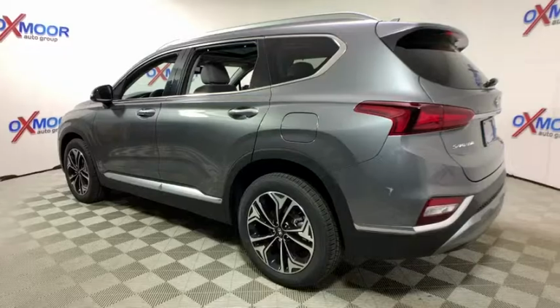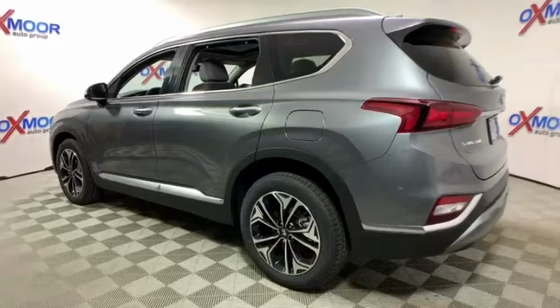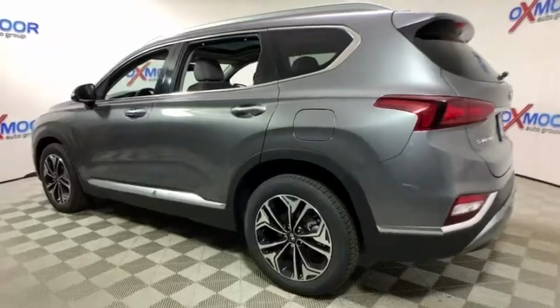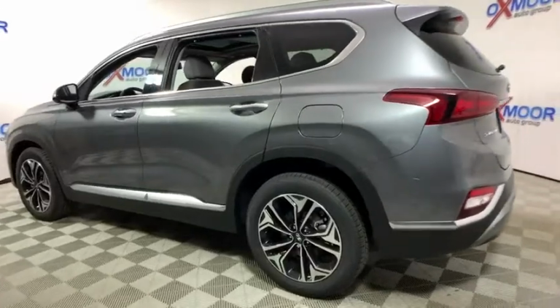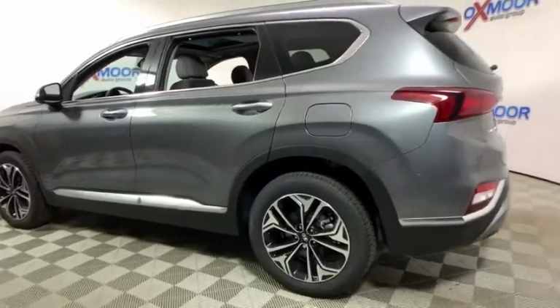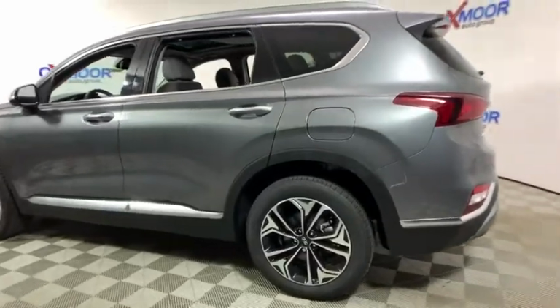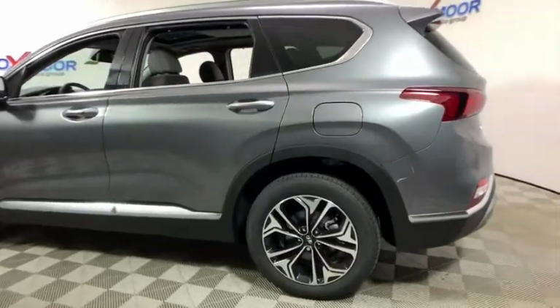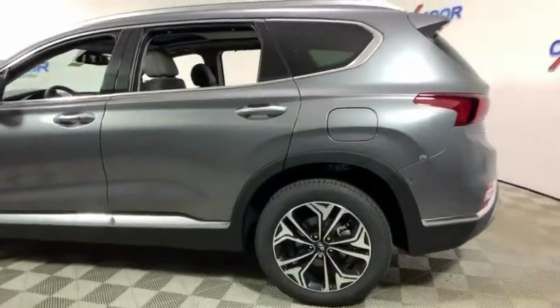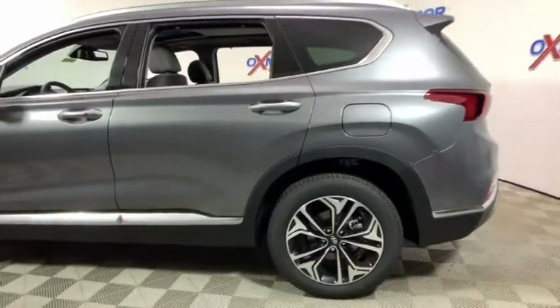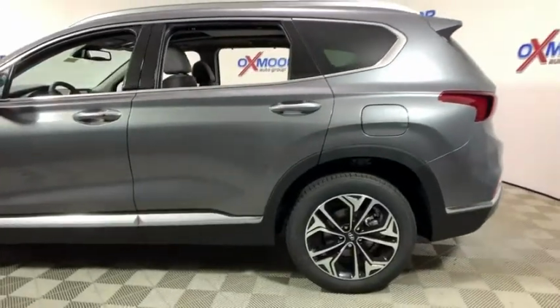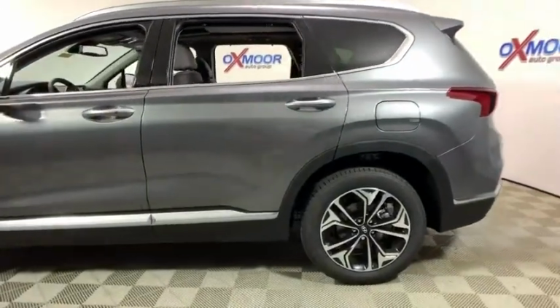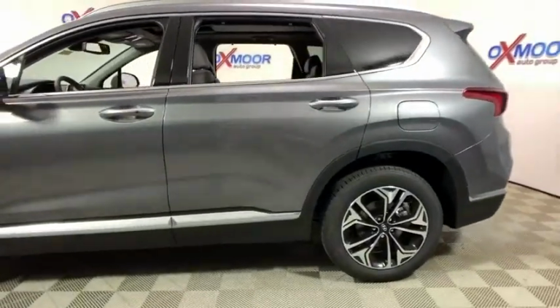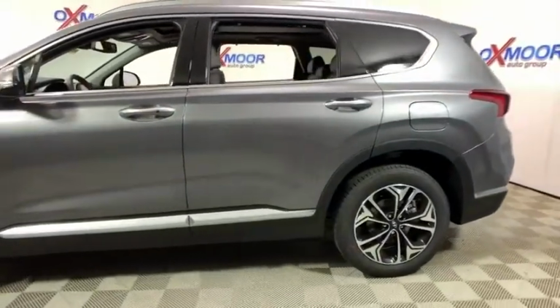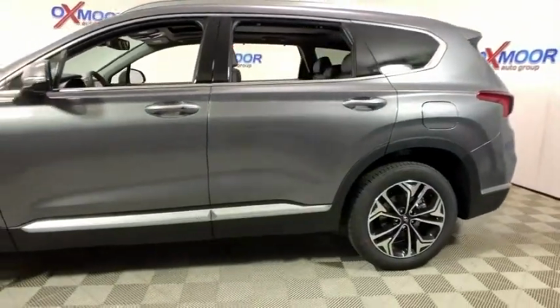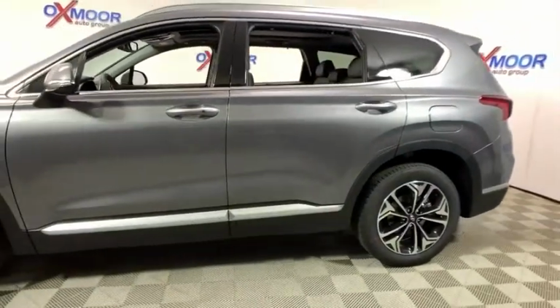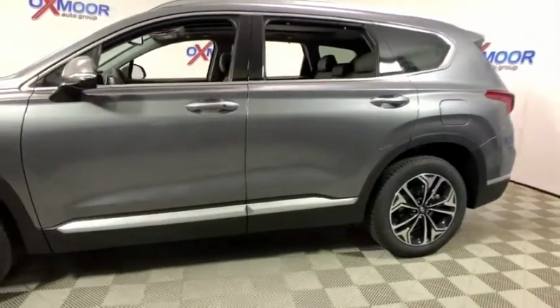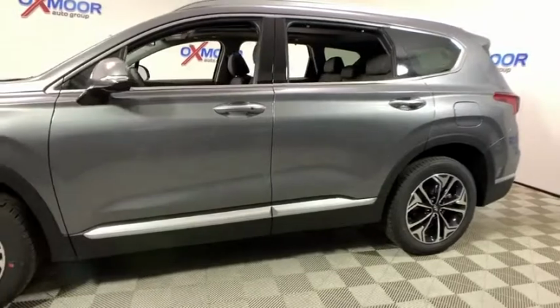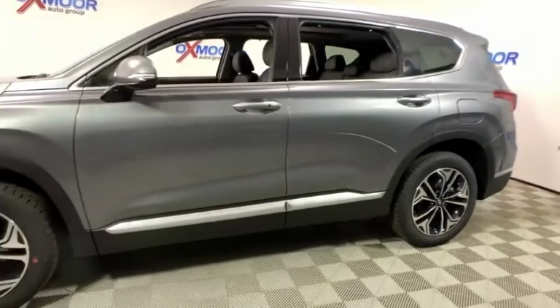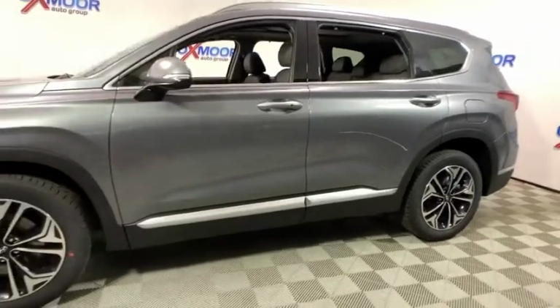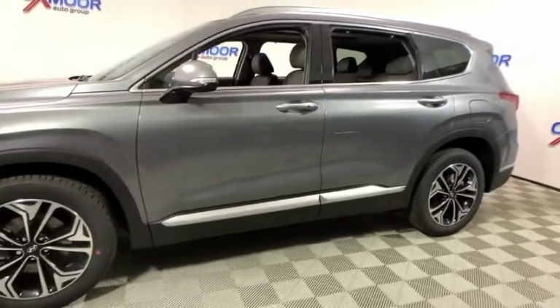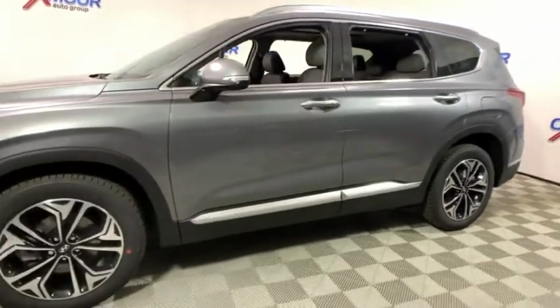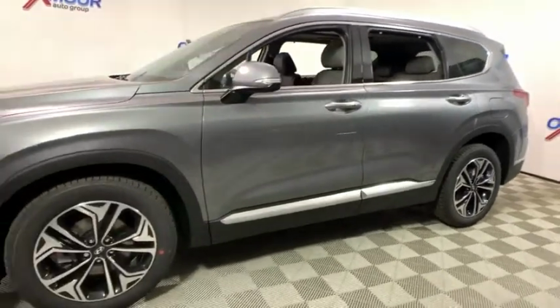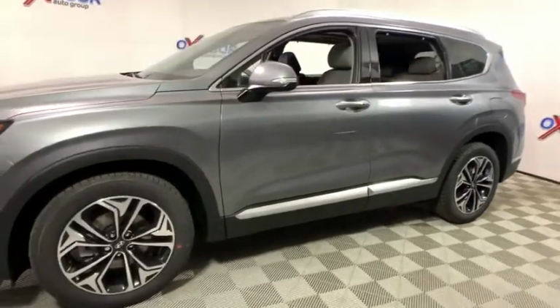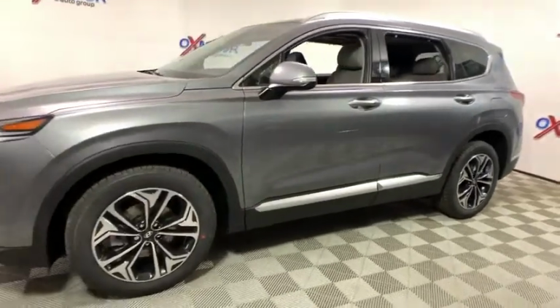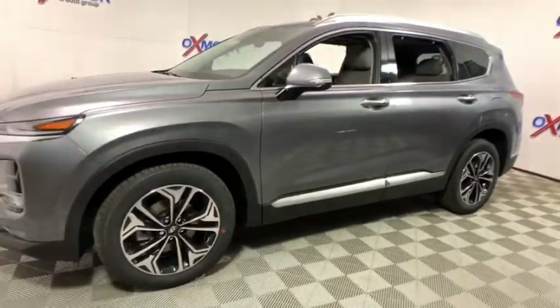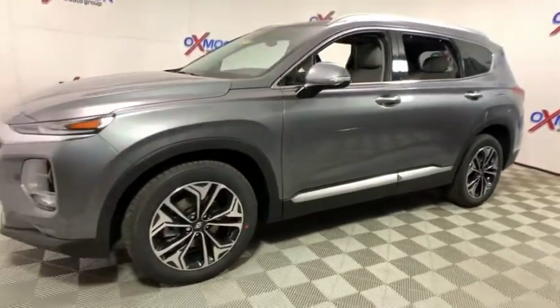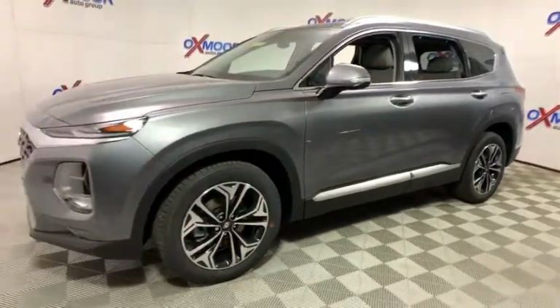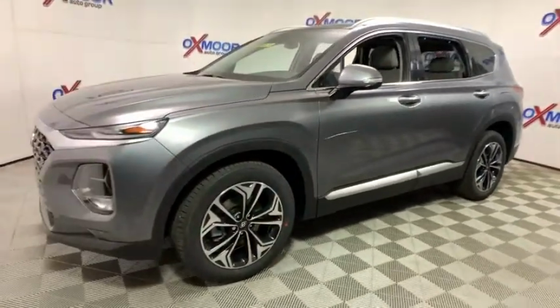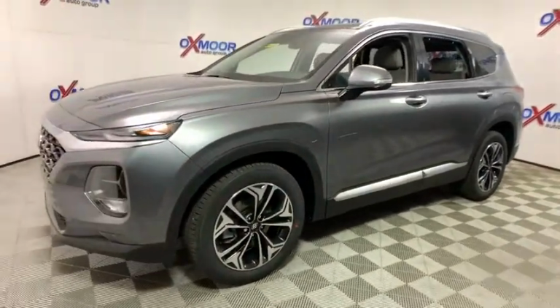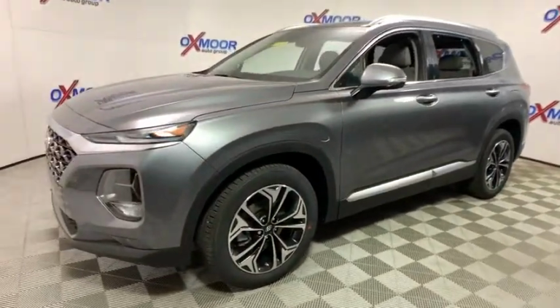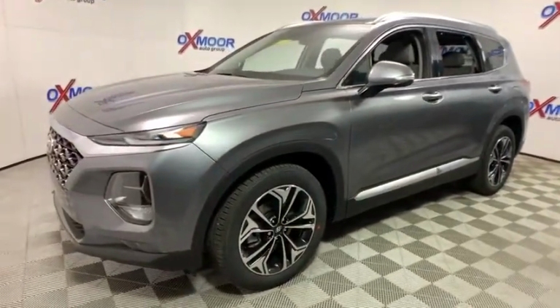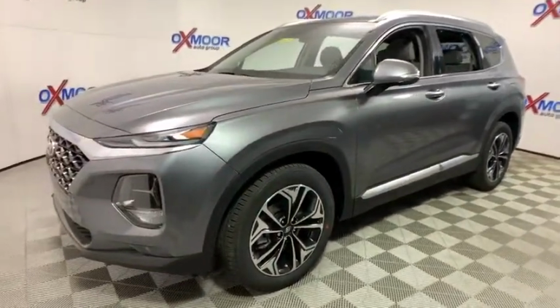2019 Hyundai Santa Fe. Style, quality, performance, value. Need we say more? This vehicle has less than 100 miles.